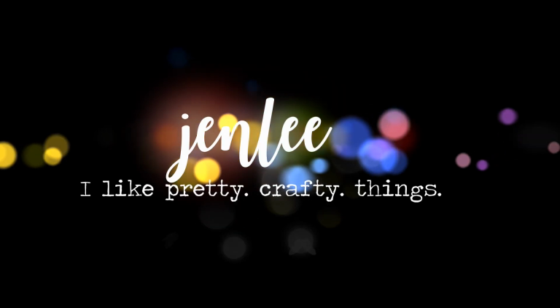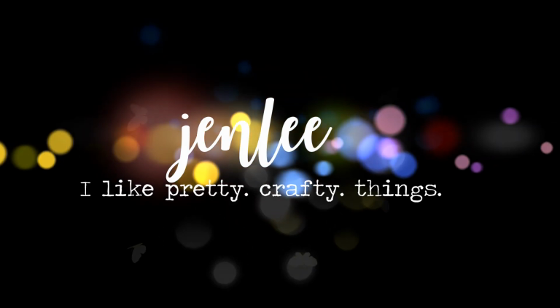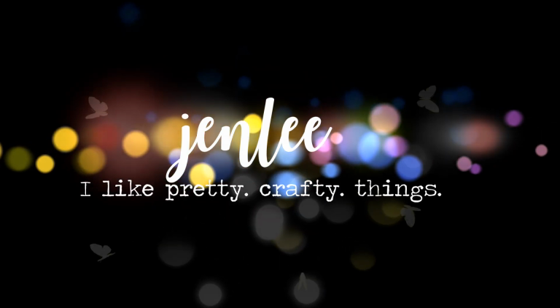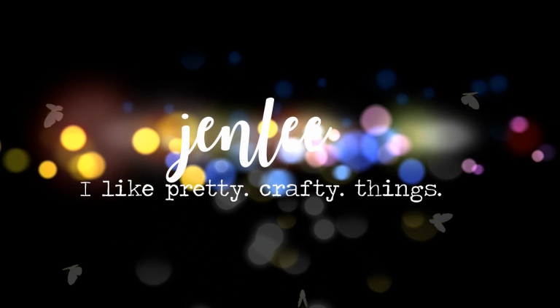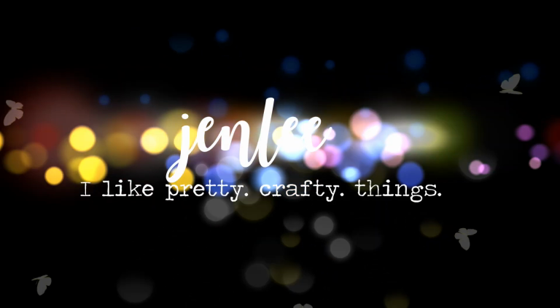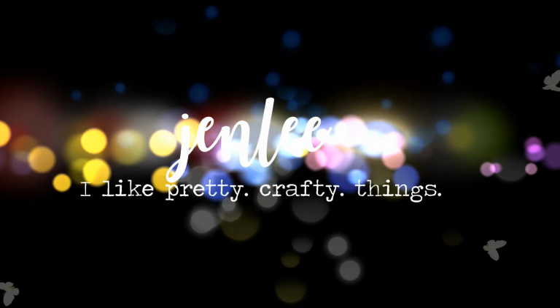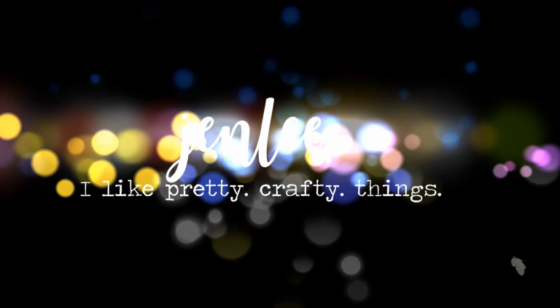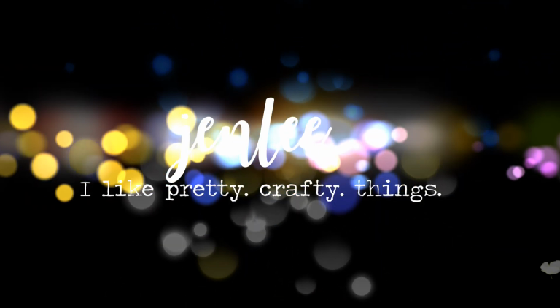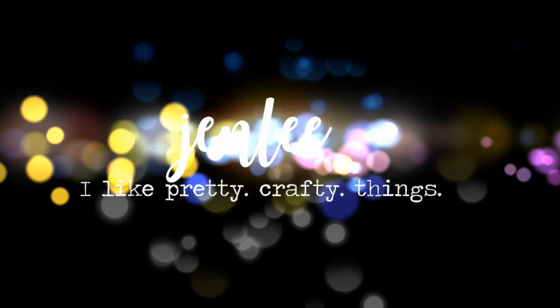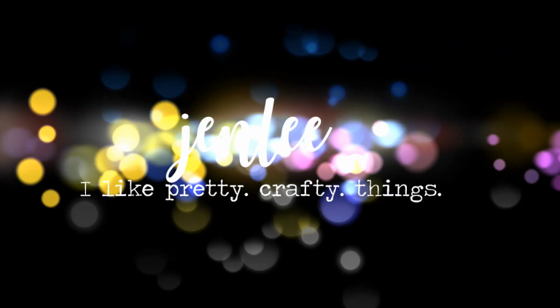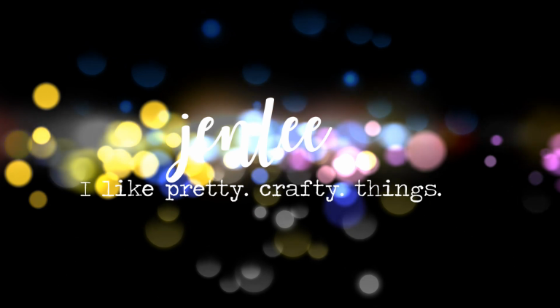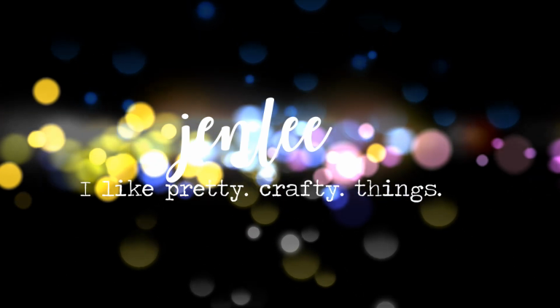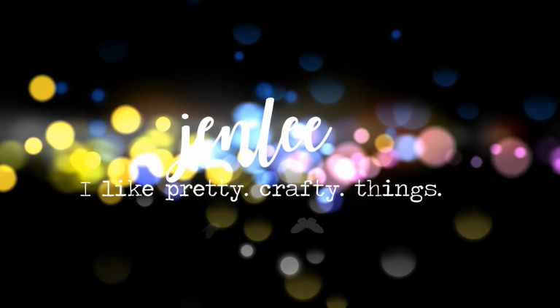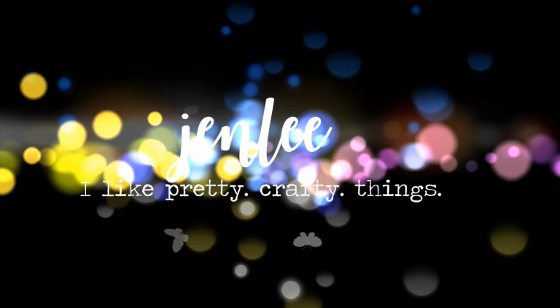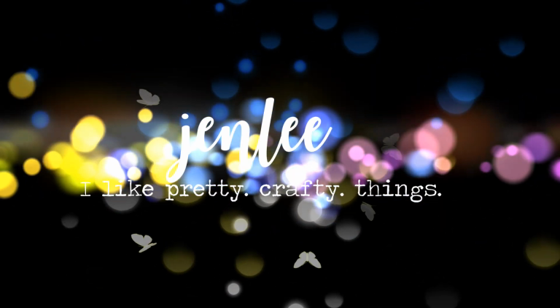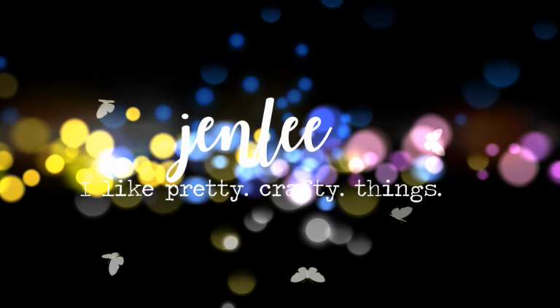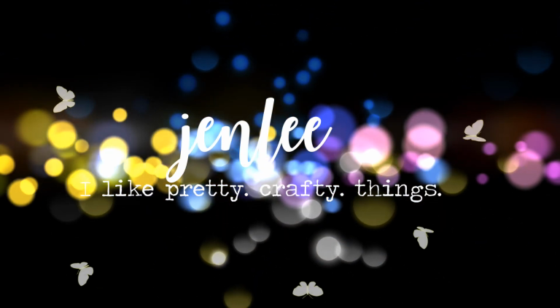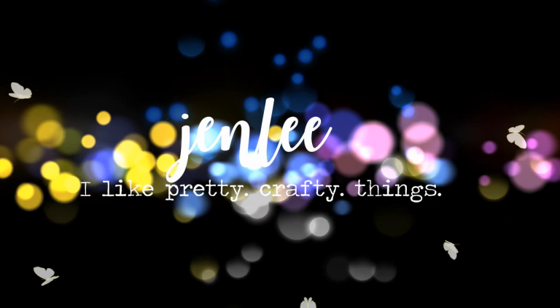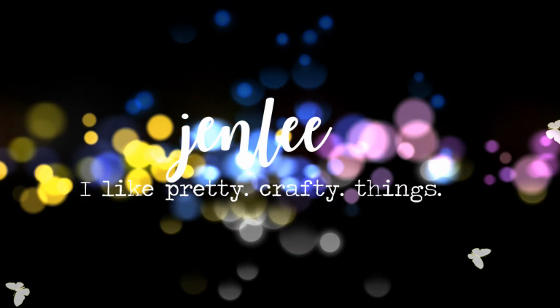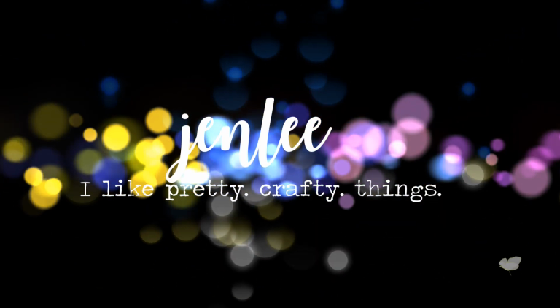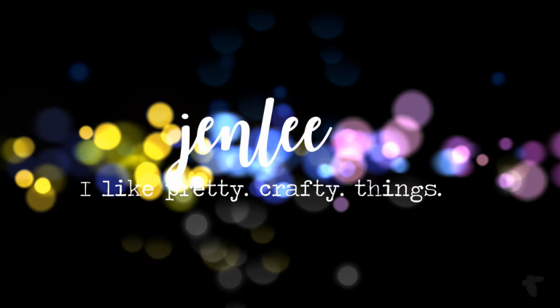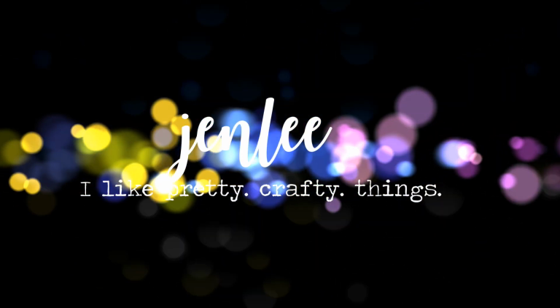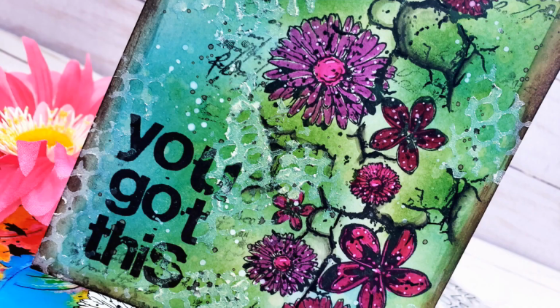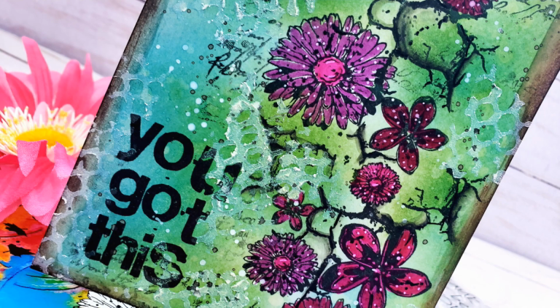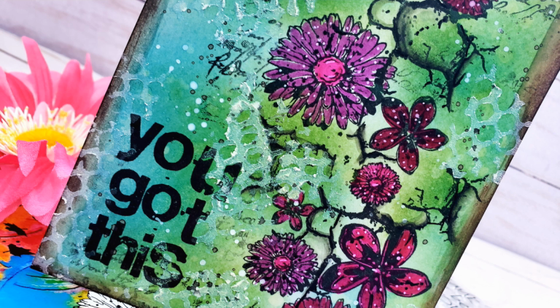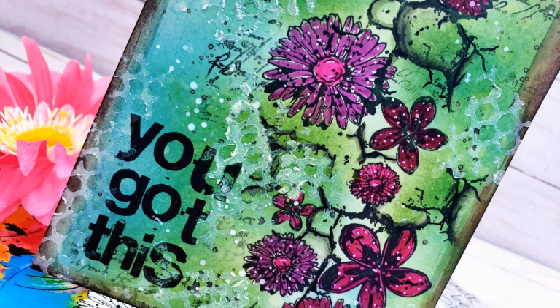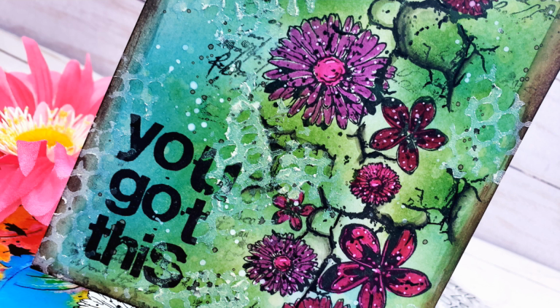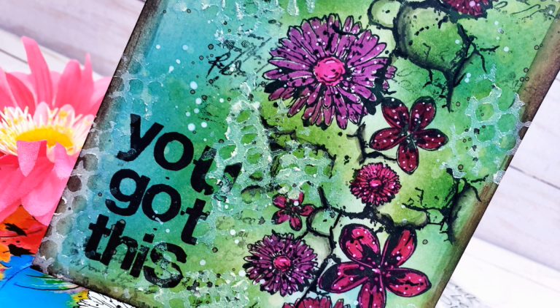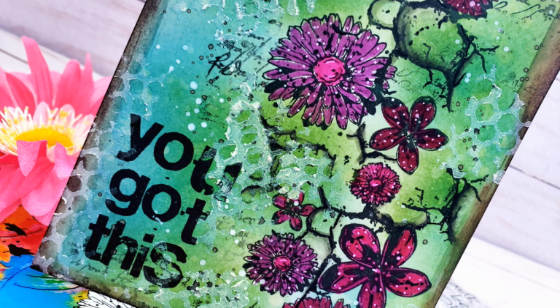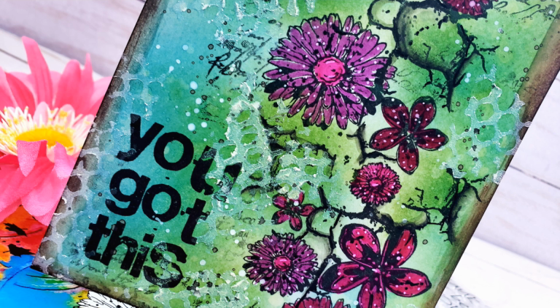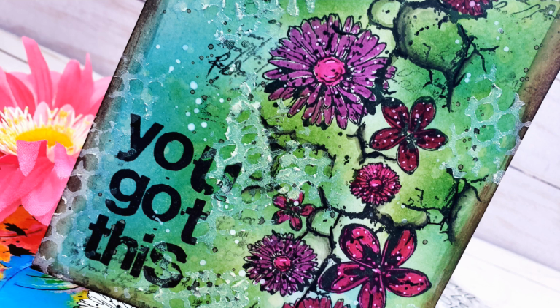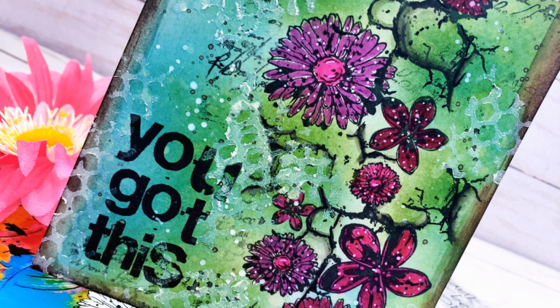Hi there, this is Jen, and thanks for joining me today. Today I am creating a card using some Visible Image stamps.